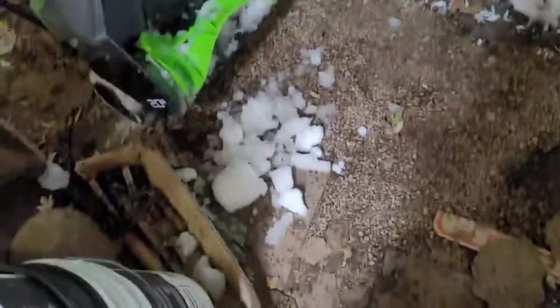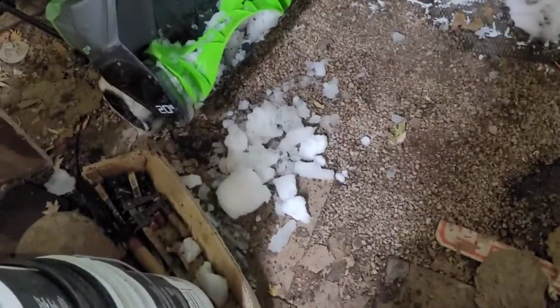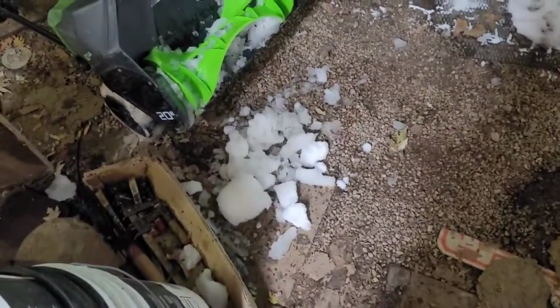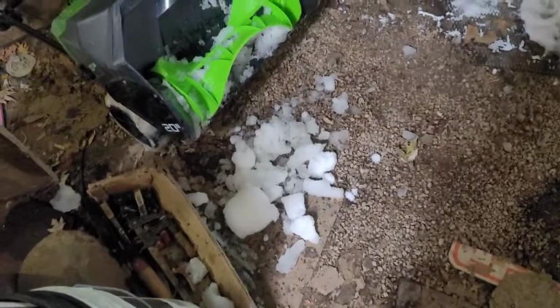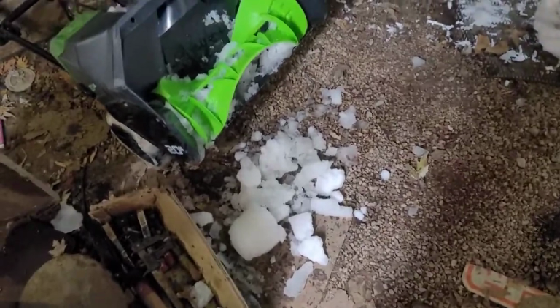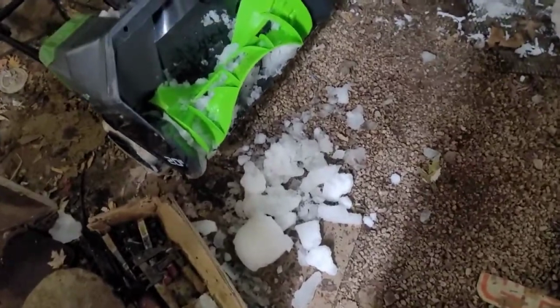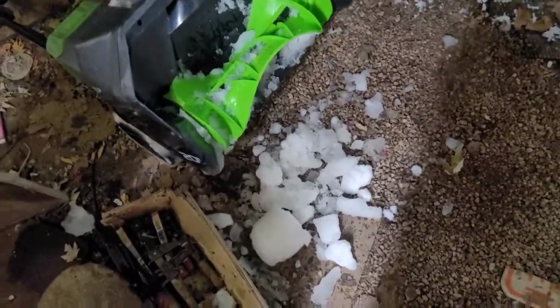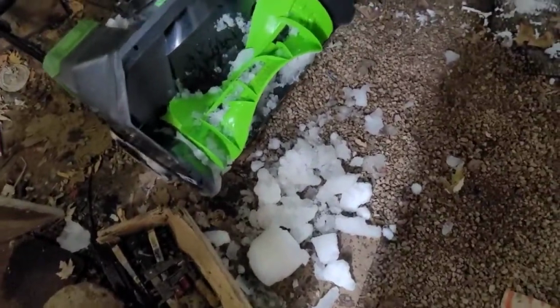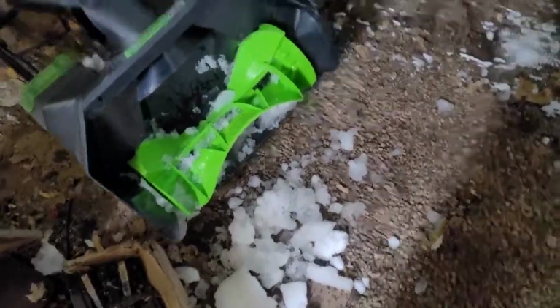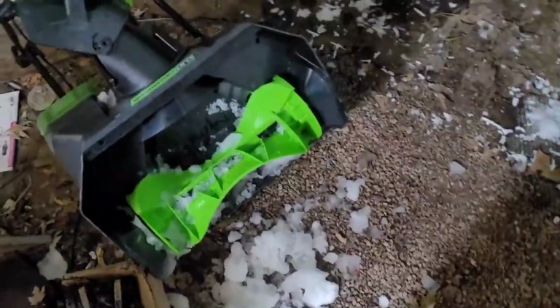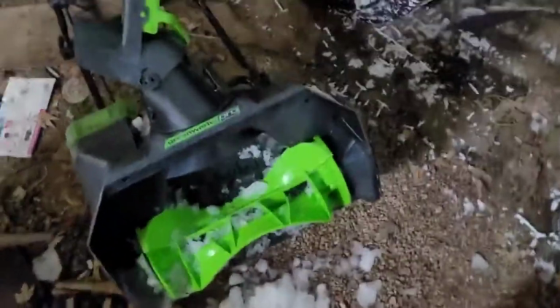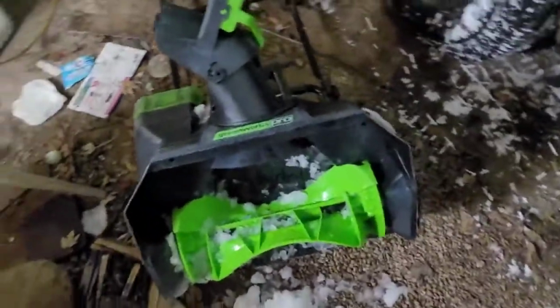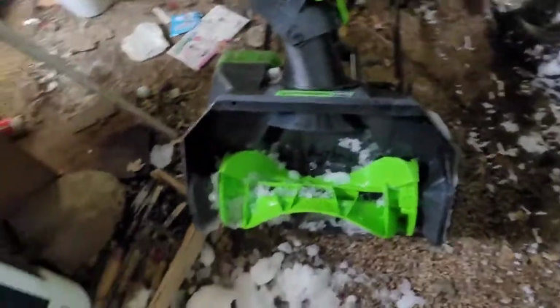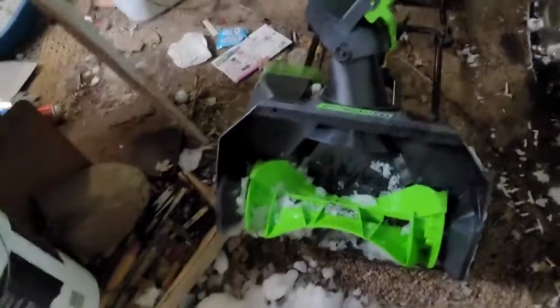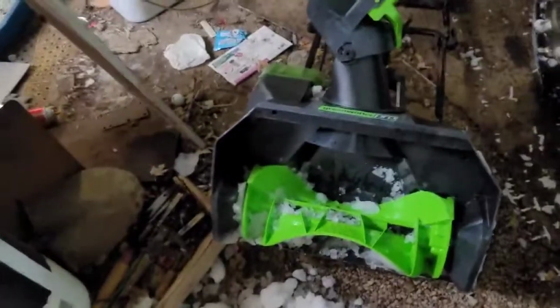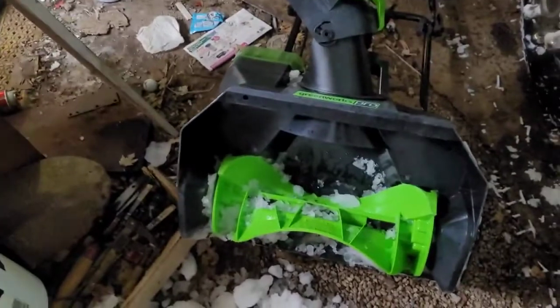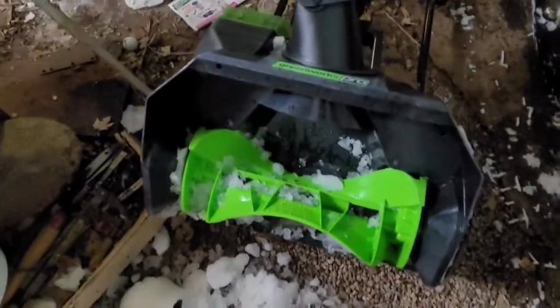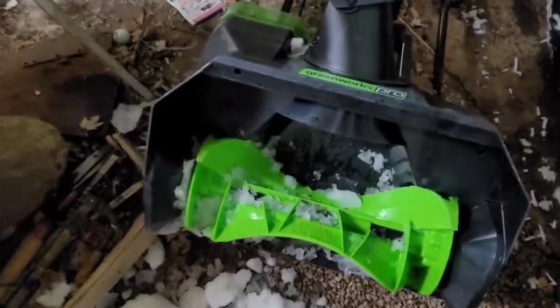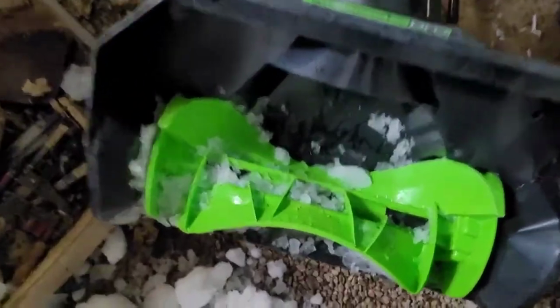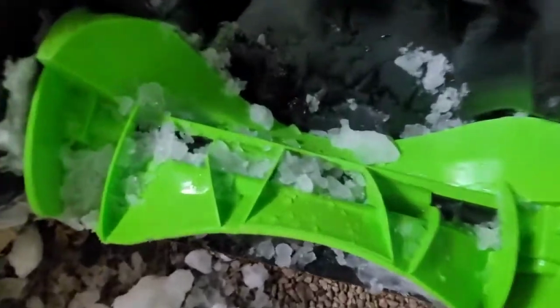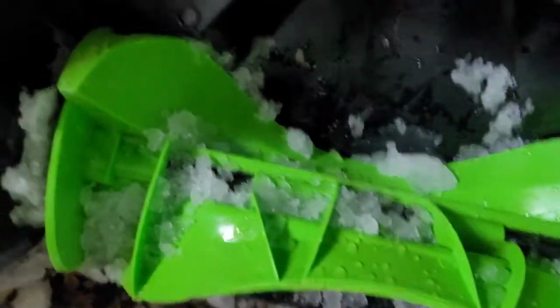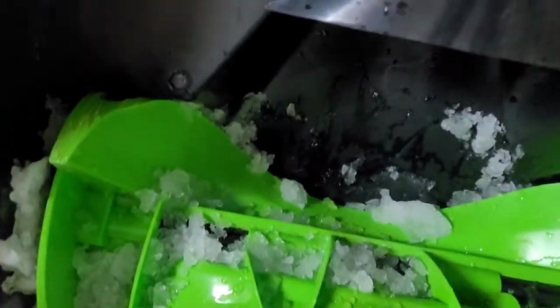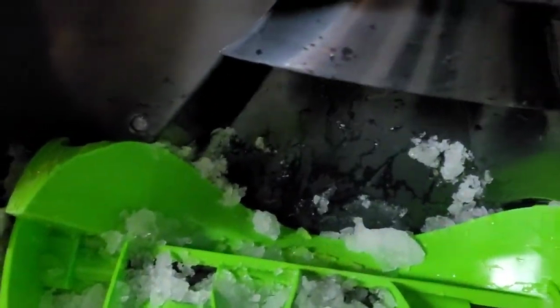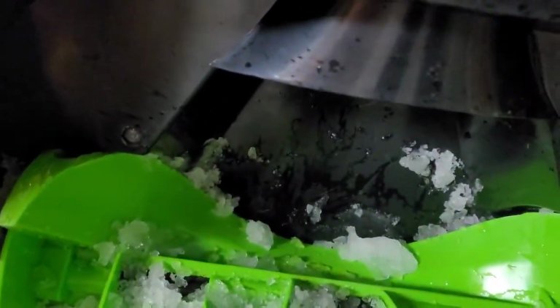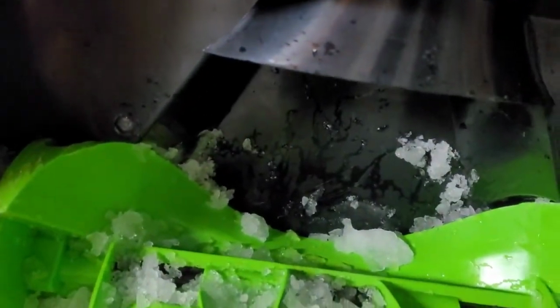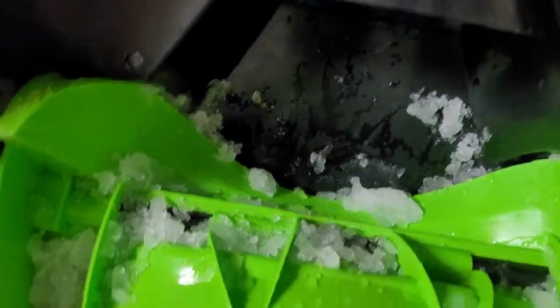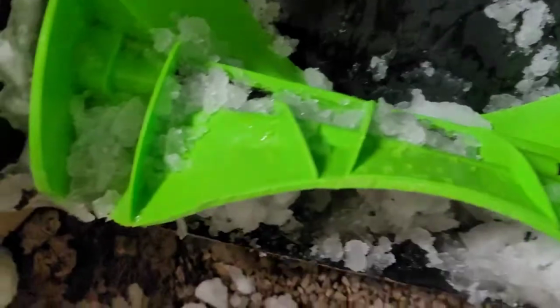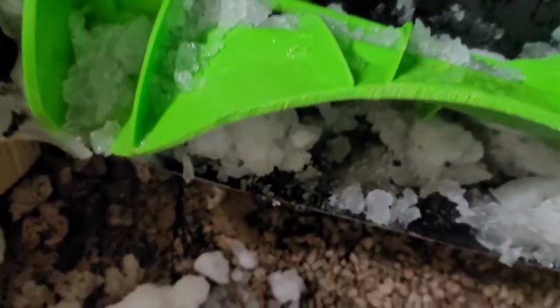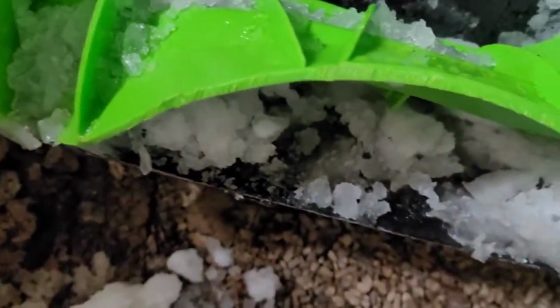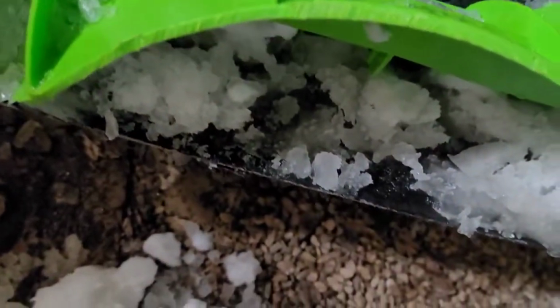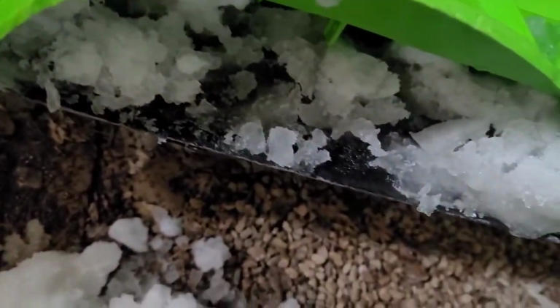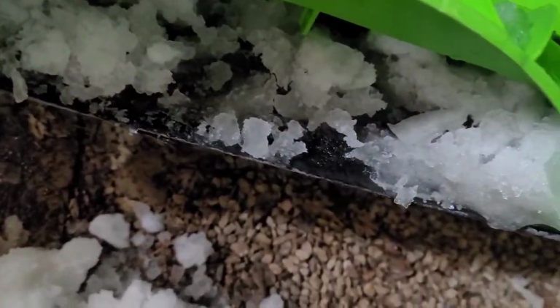Alrighty then, we got the ice out of that chute right there. As you can see, the torpedo ran out of fuel. We'll go ahead and show you here. I hit a pocket of ice water and it really did a number on this sucker.